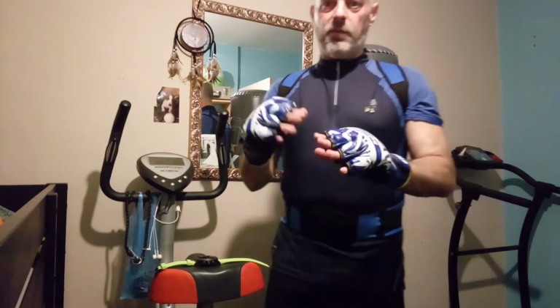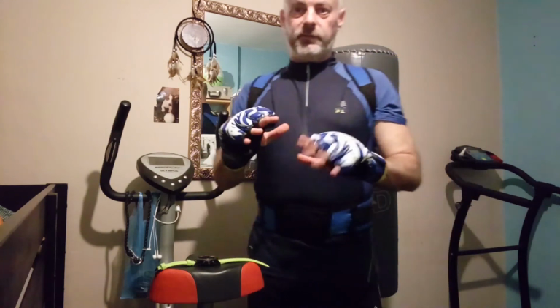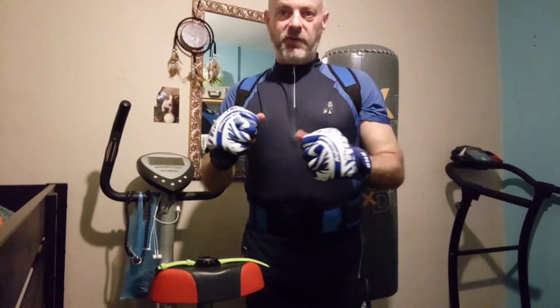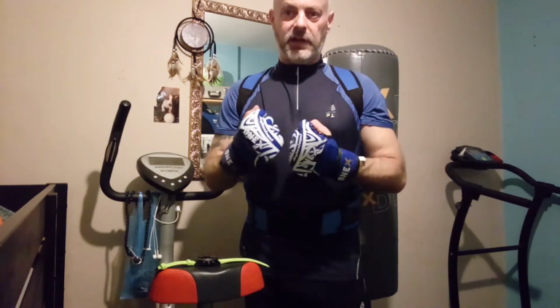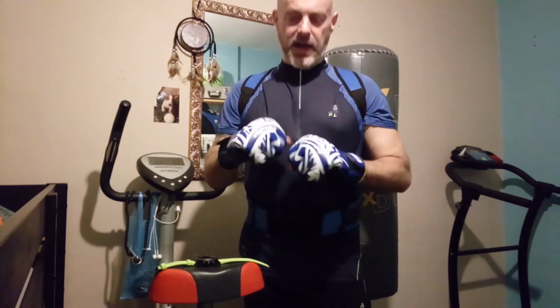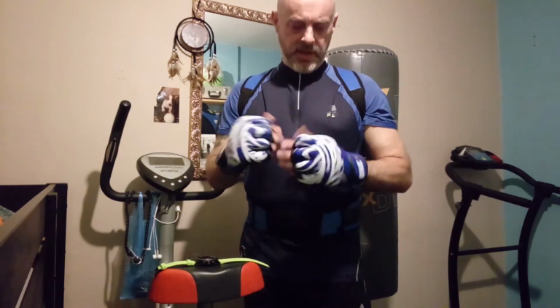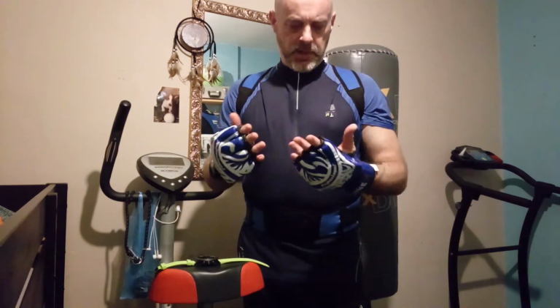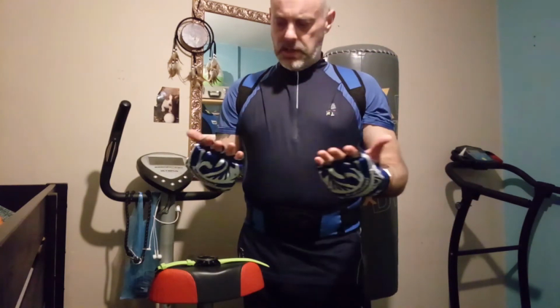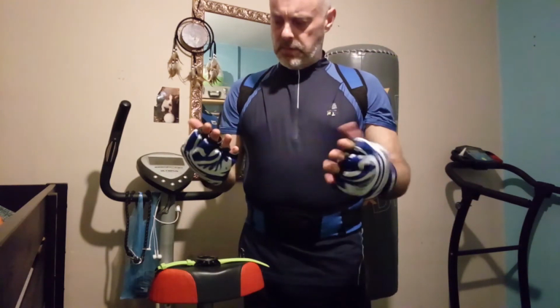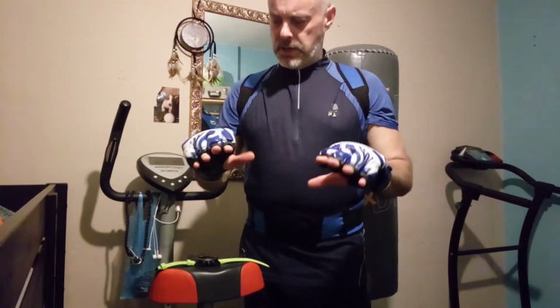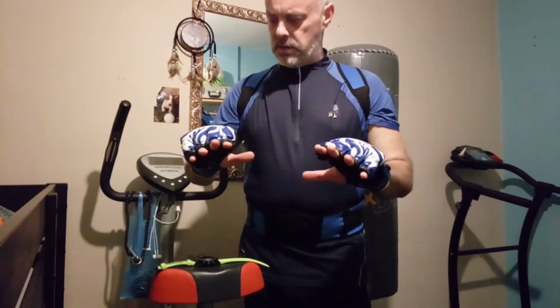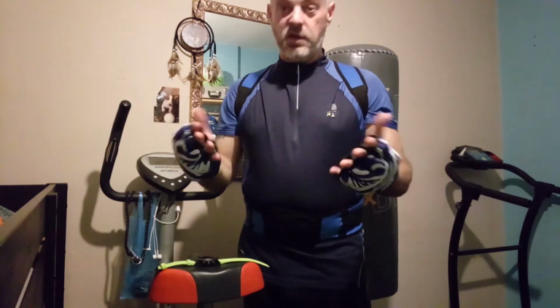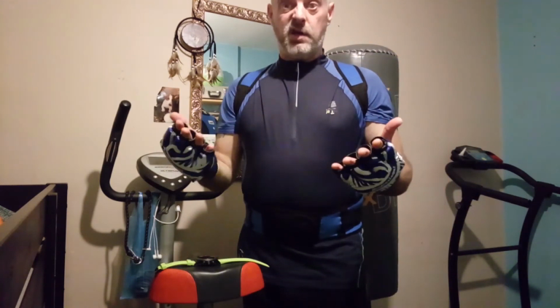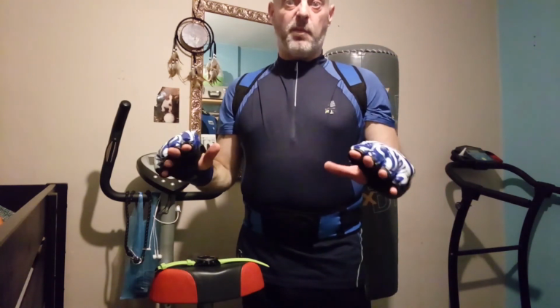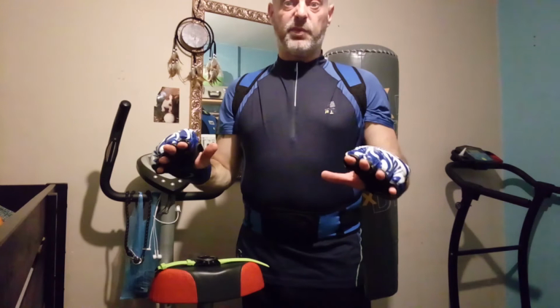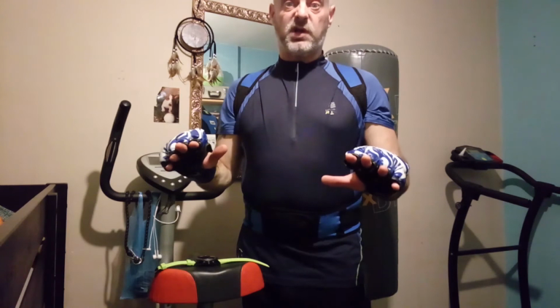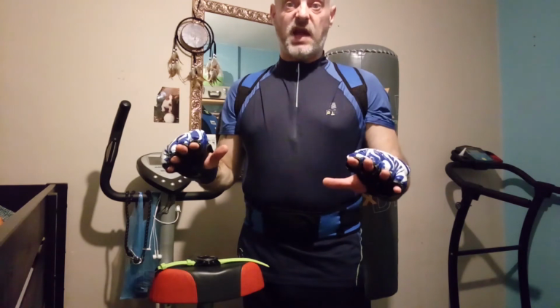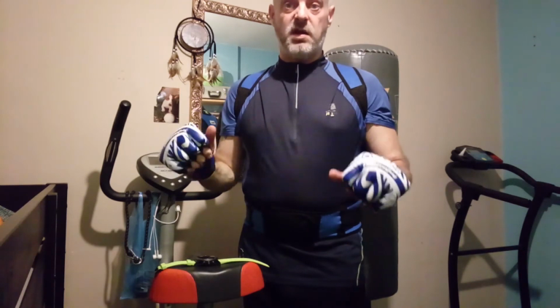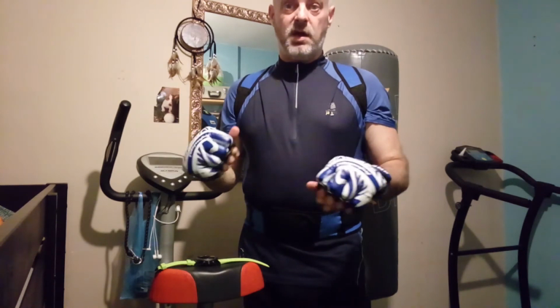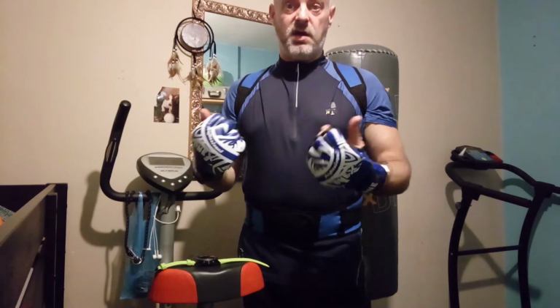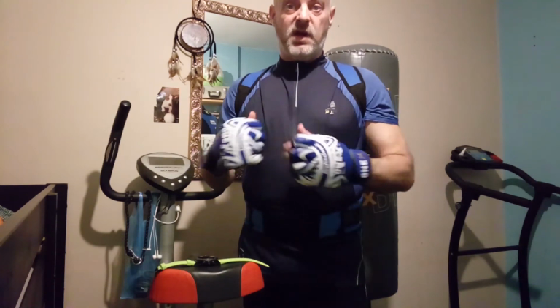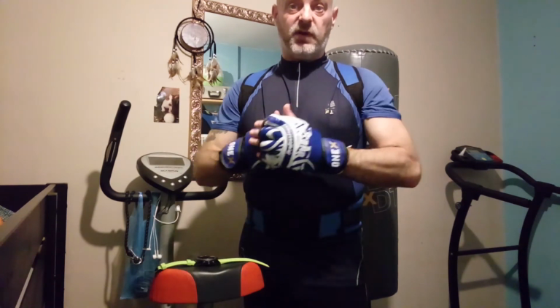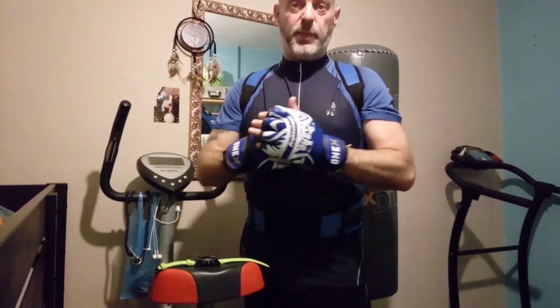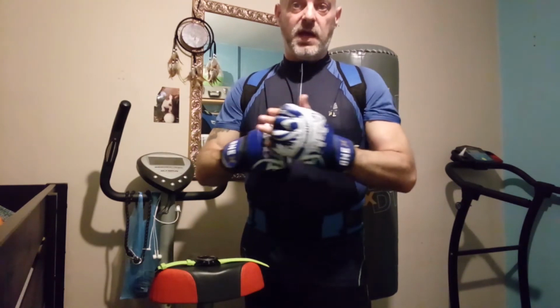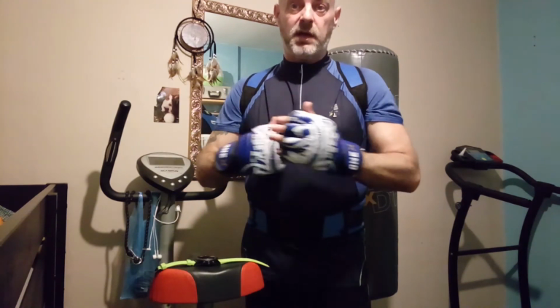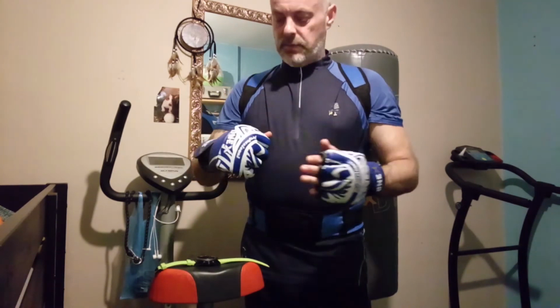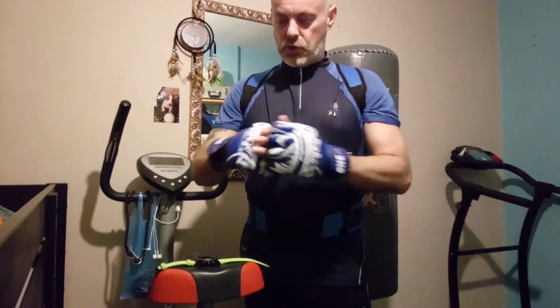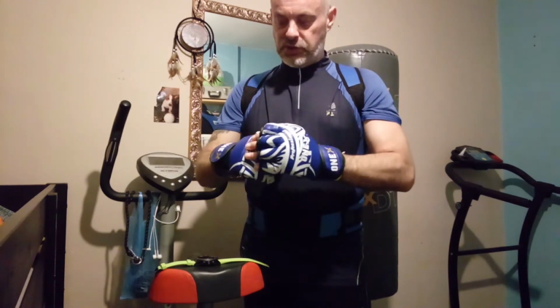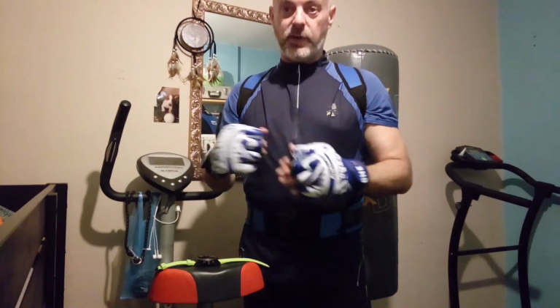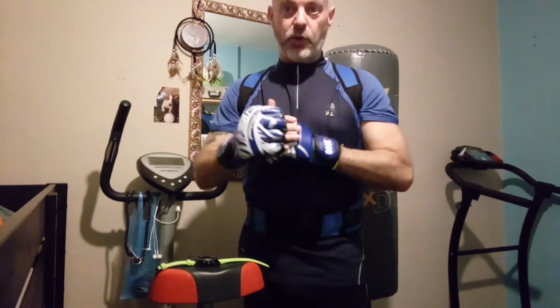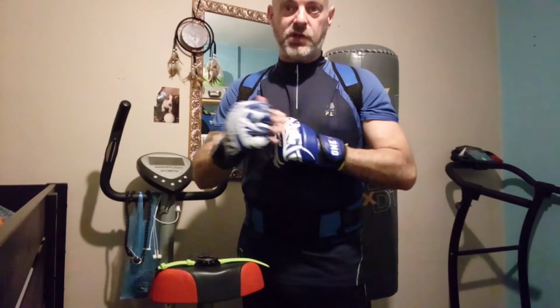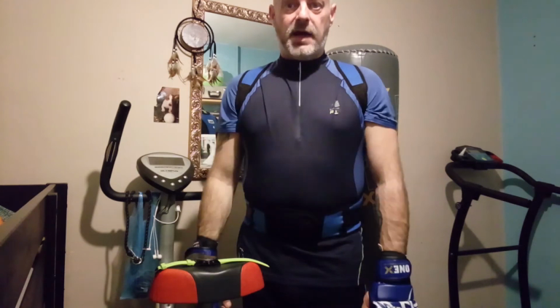Yeah, they feel alright. Not much more I can say — feels a bit more cushioned when I punch.